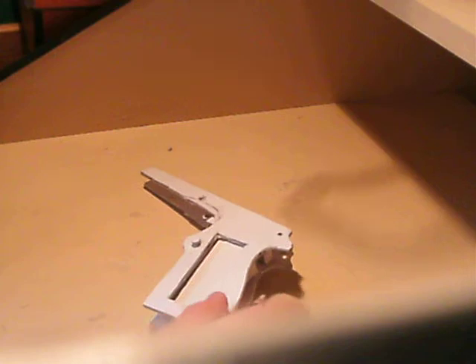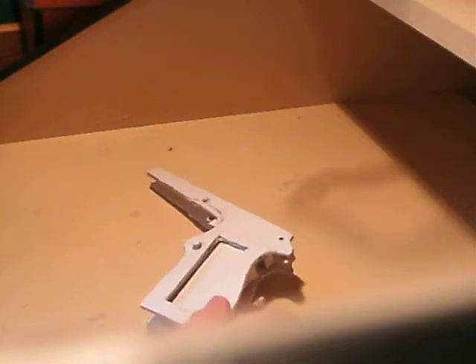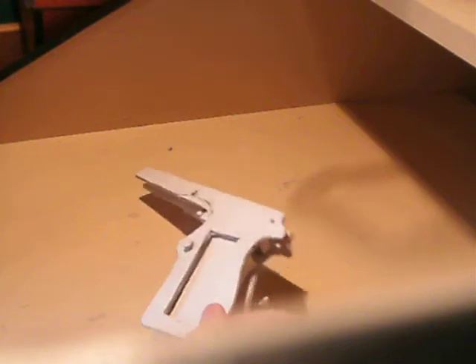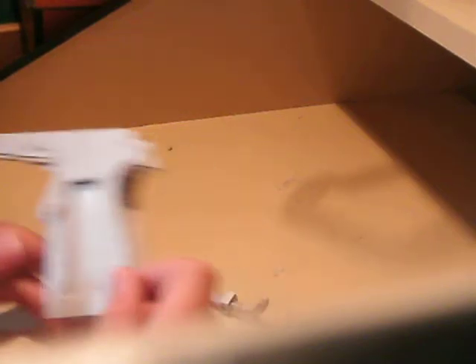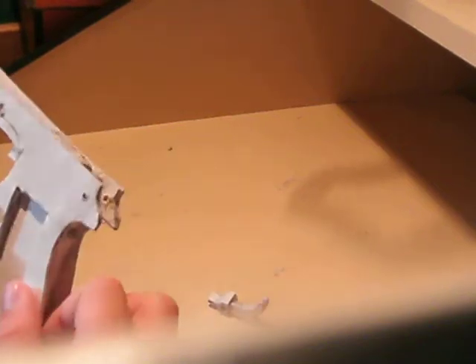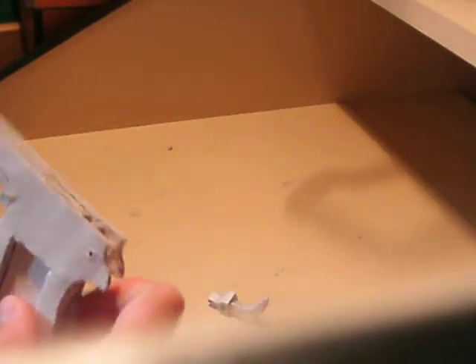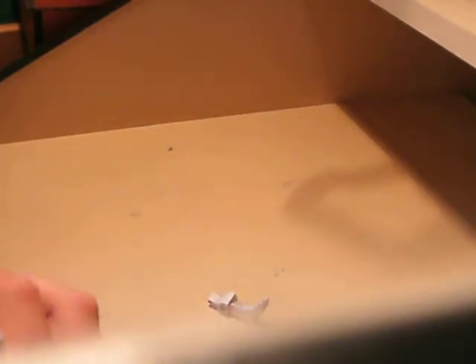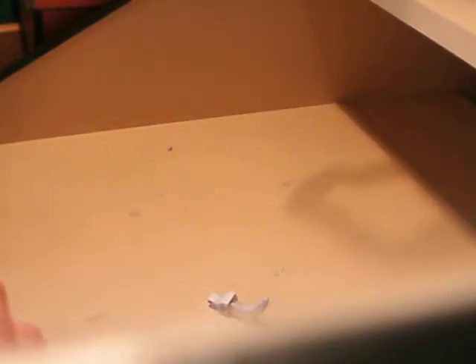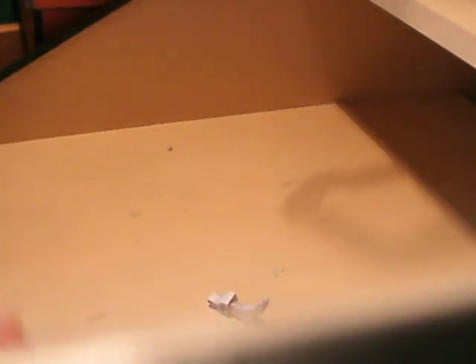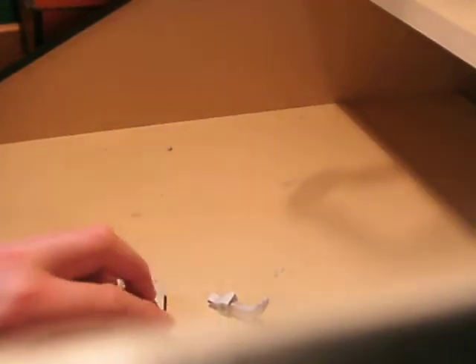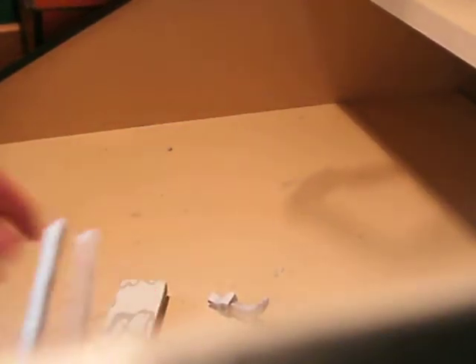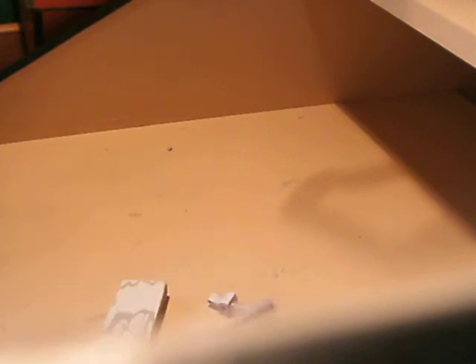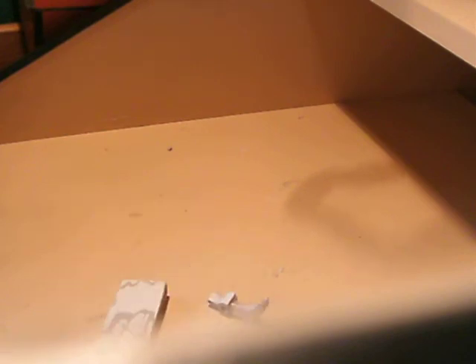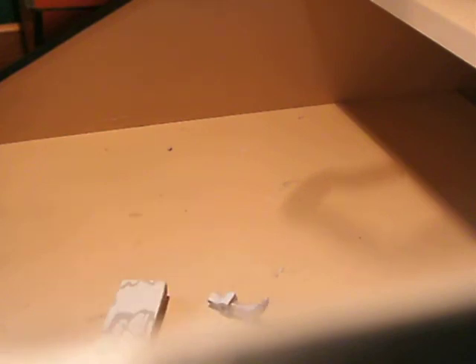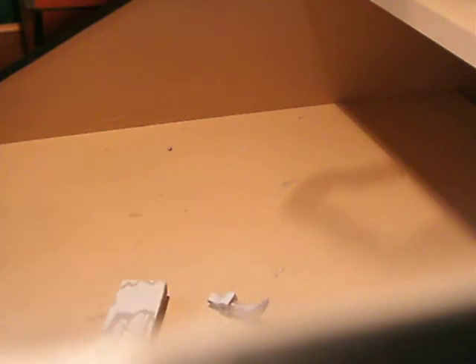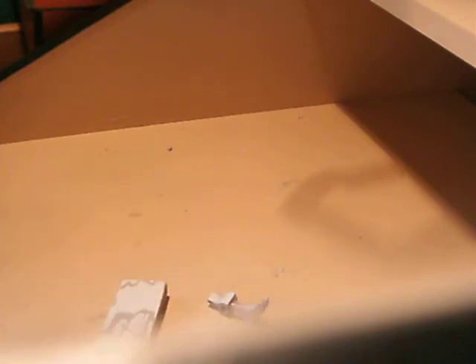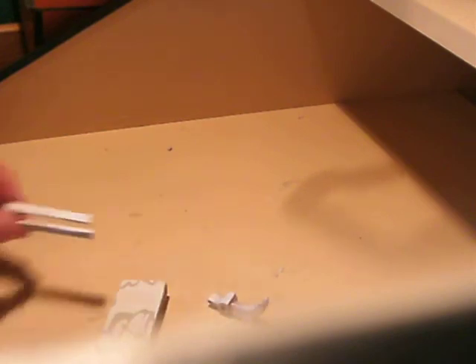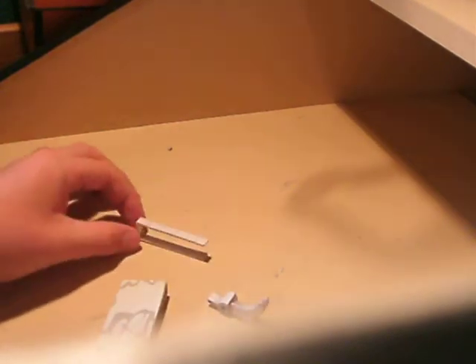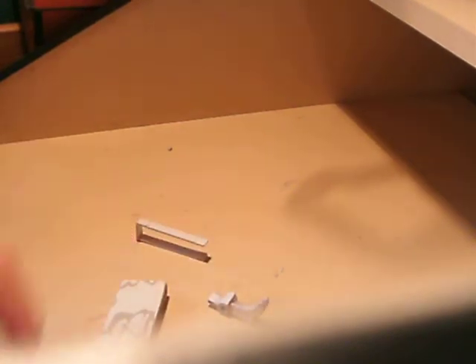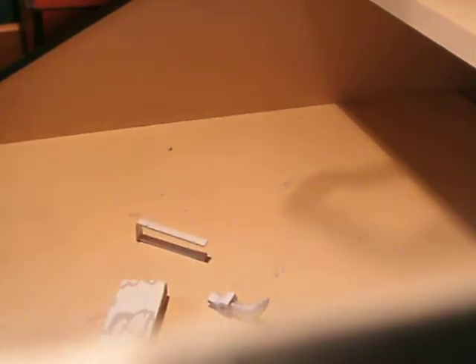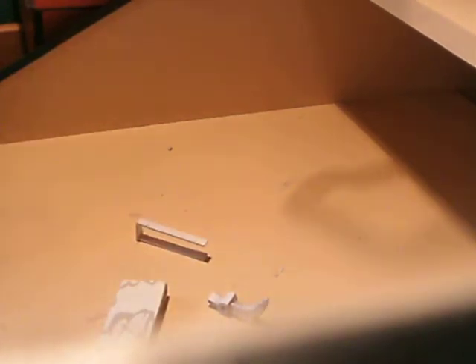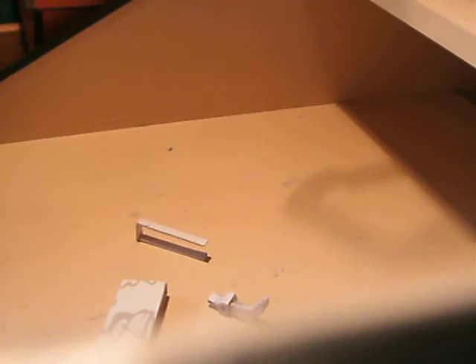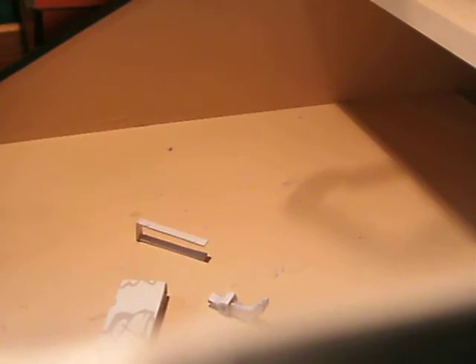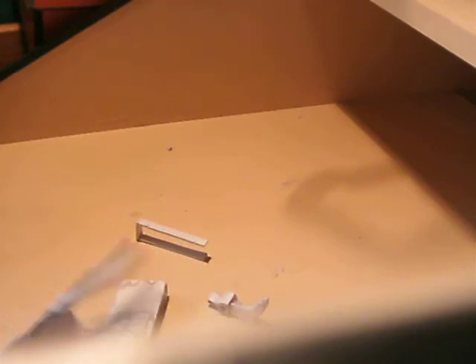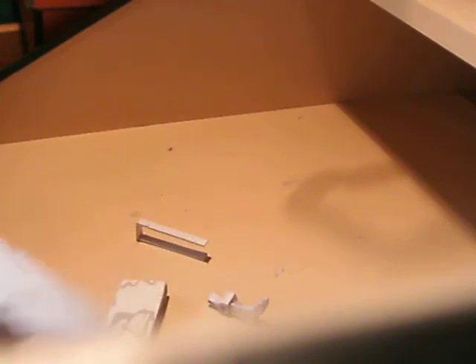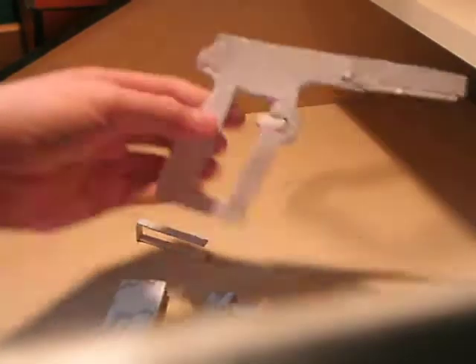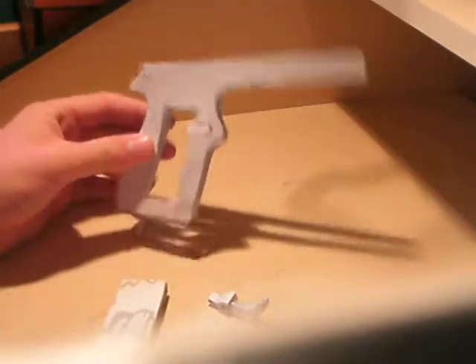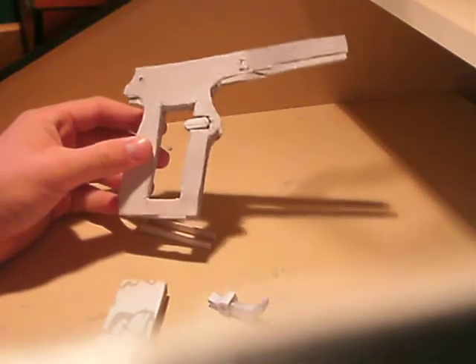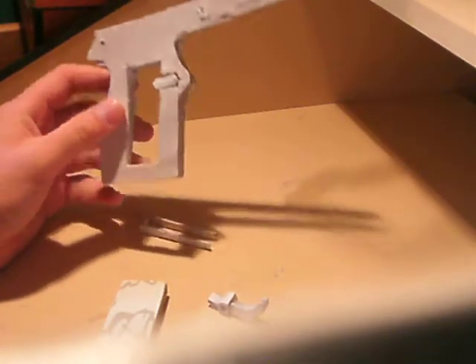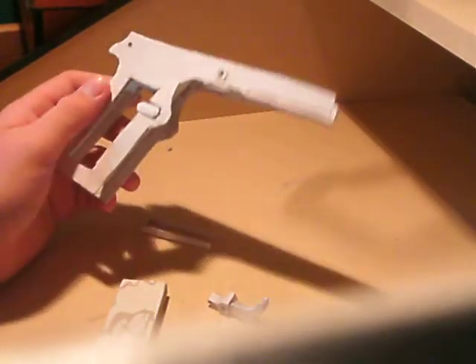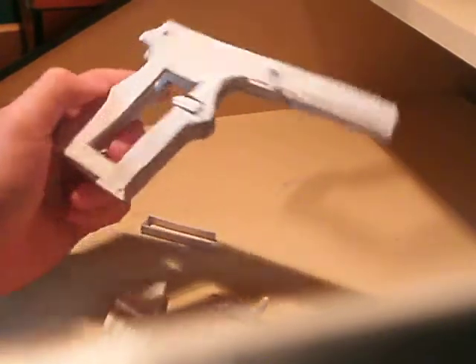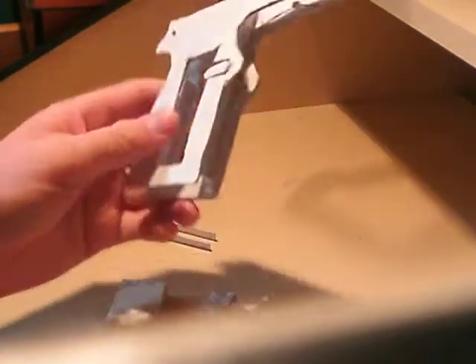Hi guys. A lot of people did not like my last 1911 and they gave me crap about it, because it sucked and we all know it. So anyway, I've started on the version 2 of the 1911.